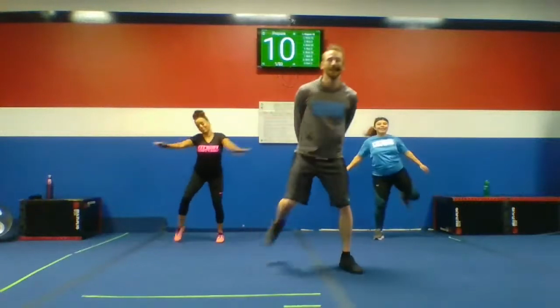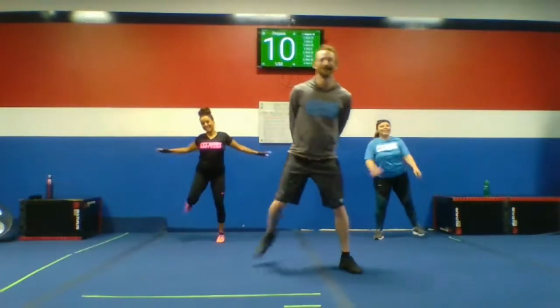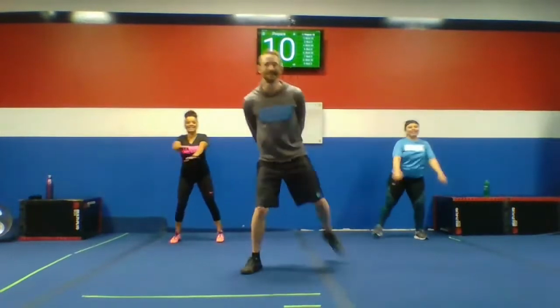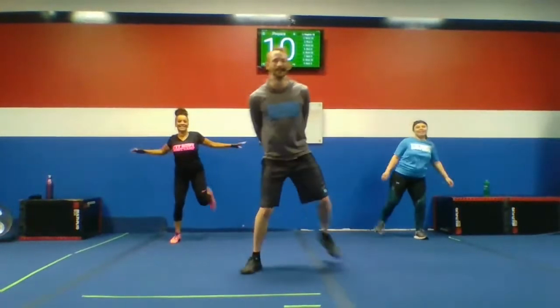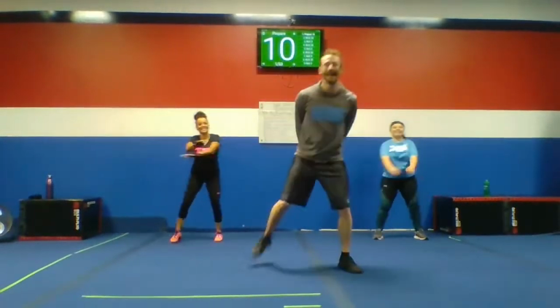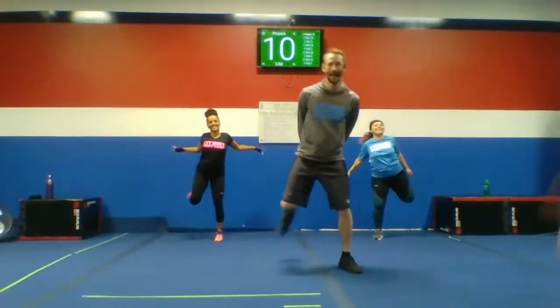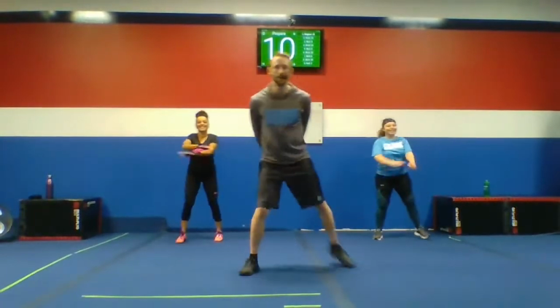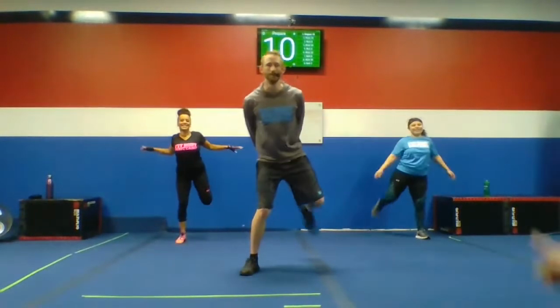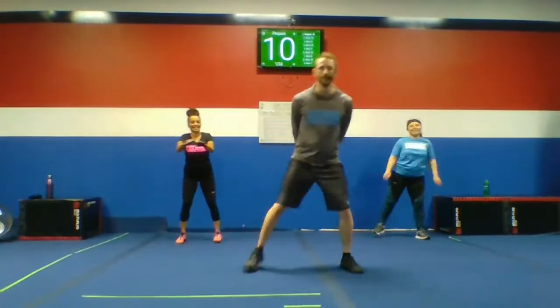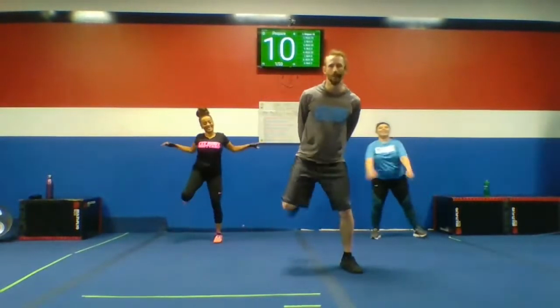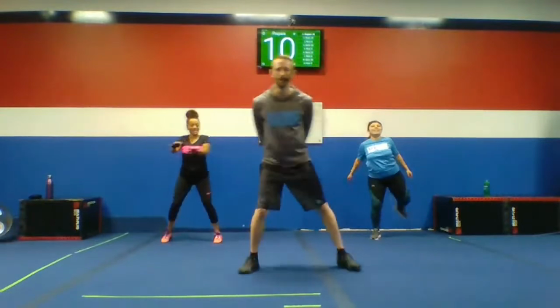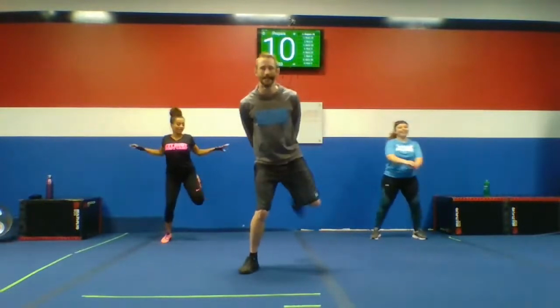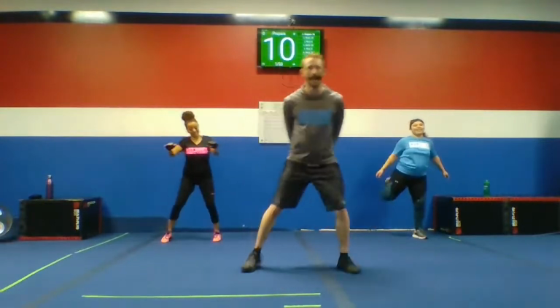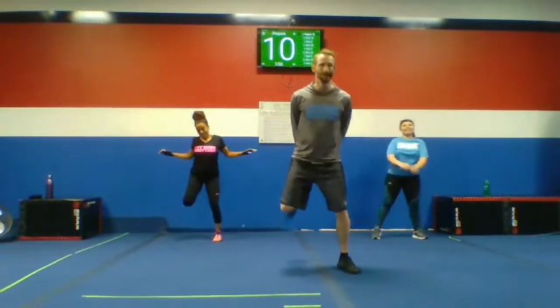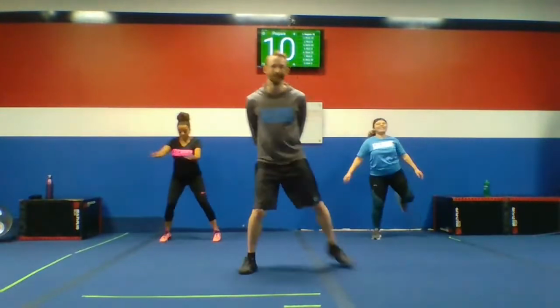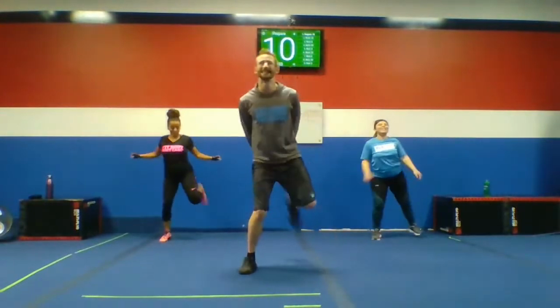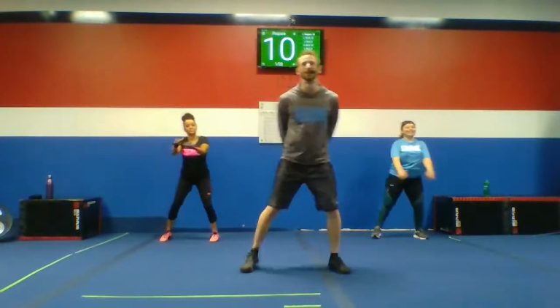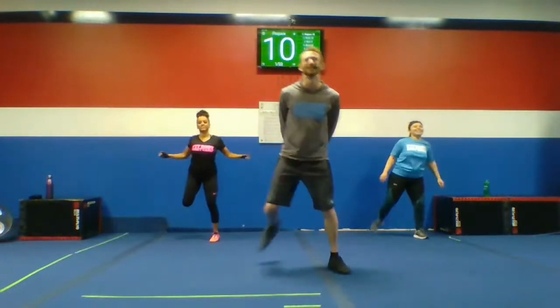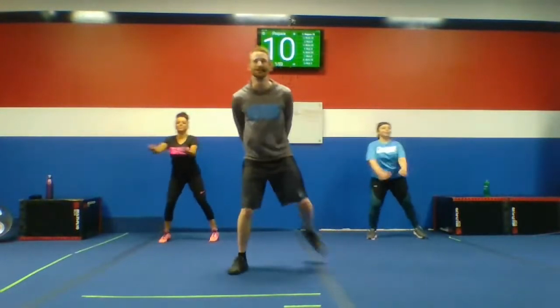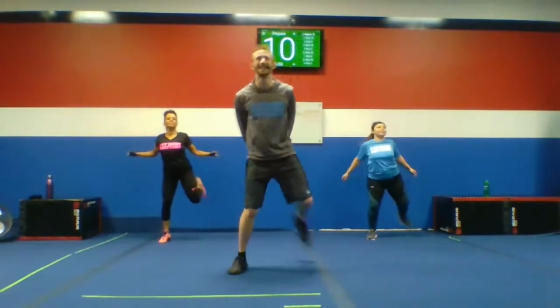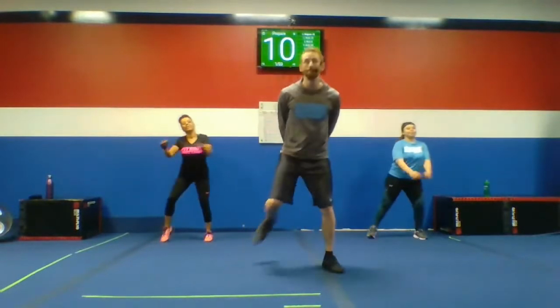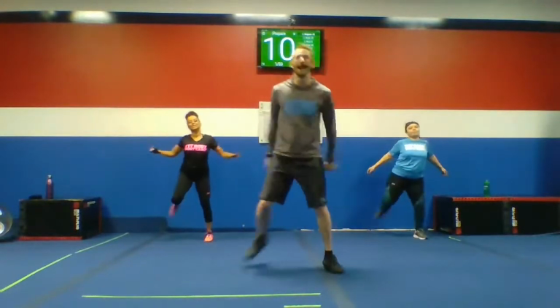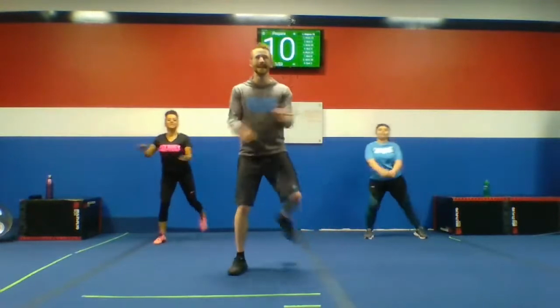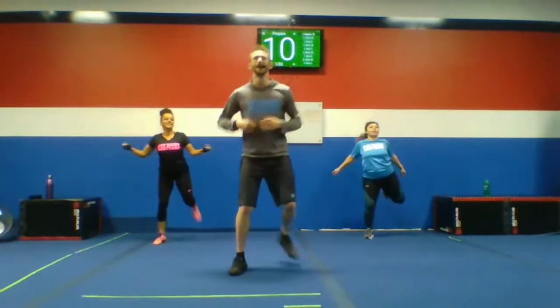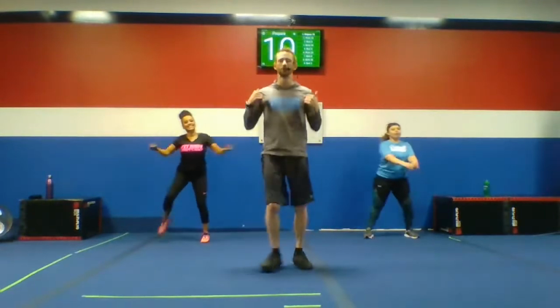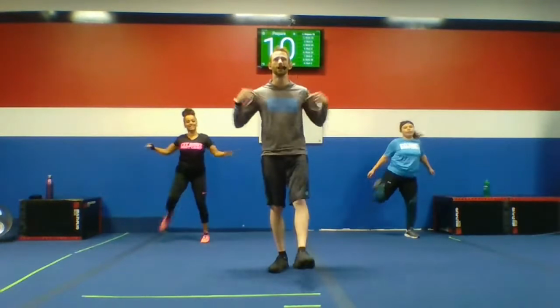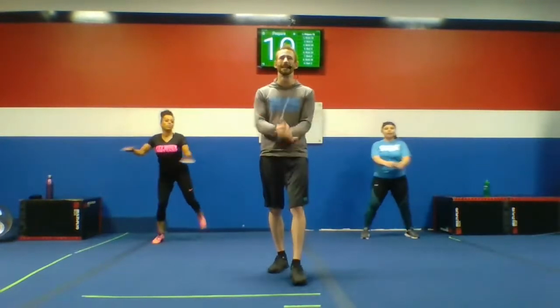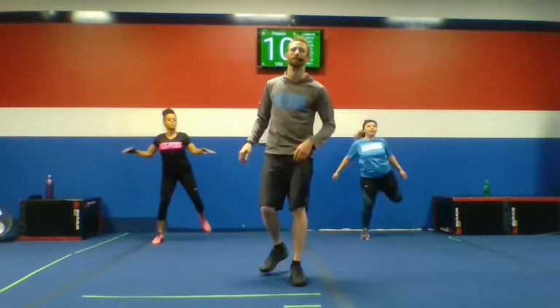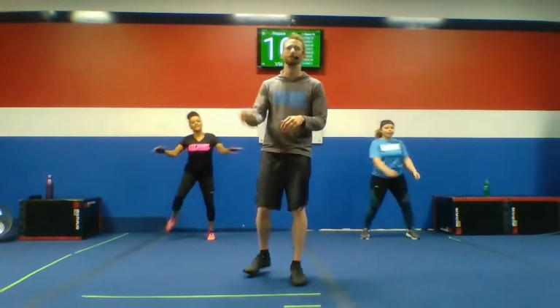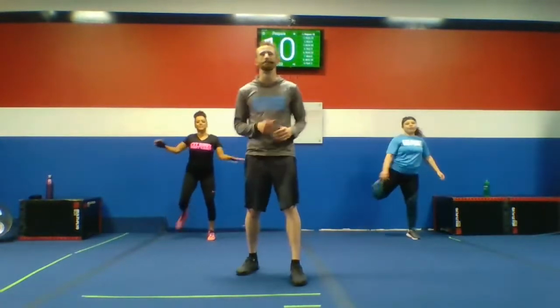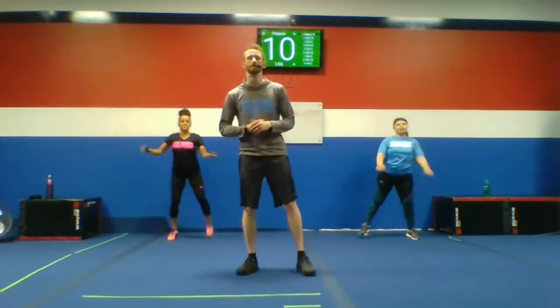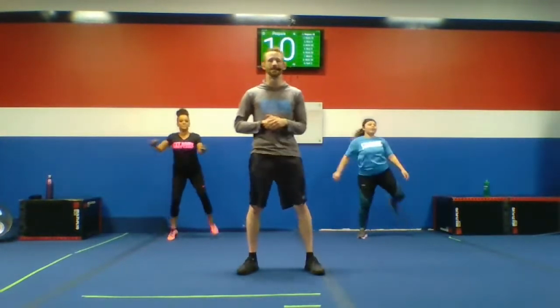Good morning, guys. Good morning. All right, just waiting for everyone to get on board here. All right, looking good. Excellent. All right, good to see you guys. Happy Friday. All right, Coach Josh coming in here from Fit Body Boot Camp, winning the day.